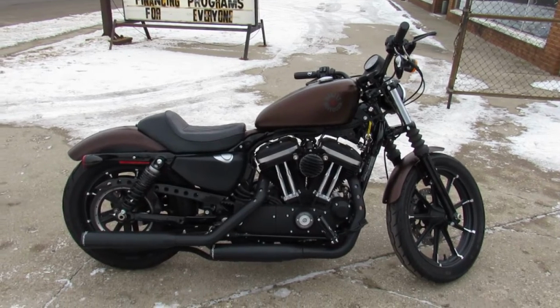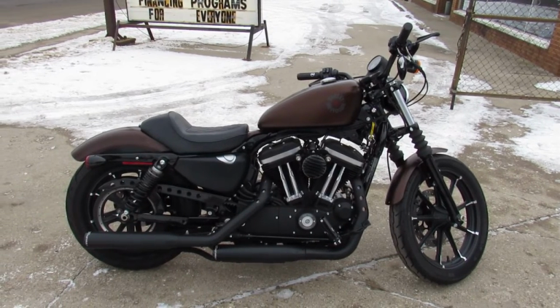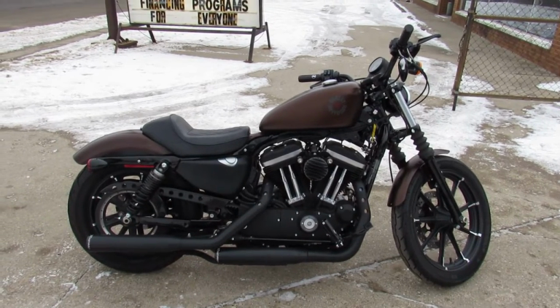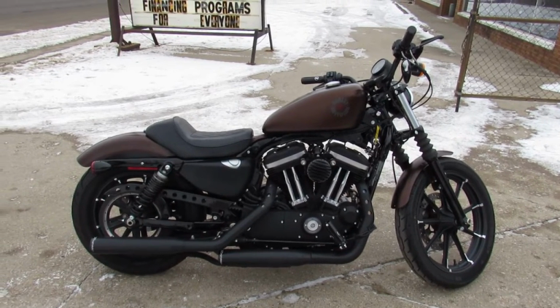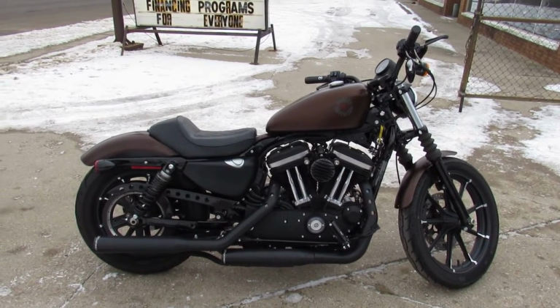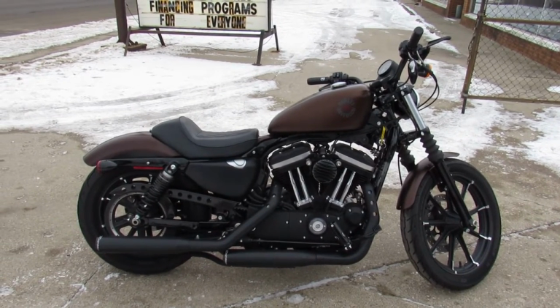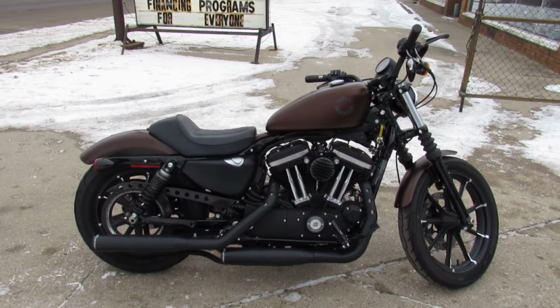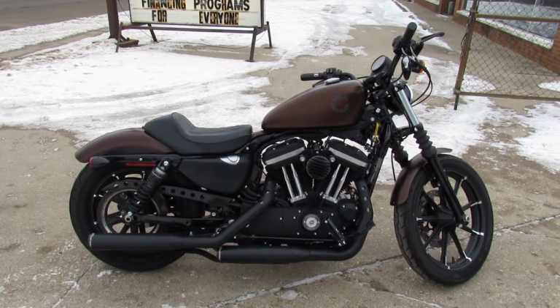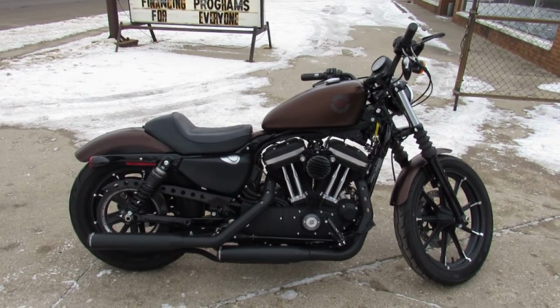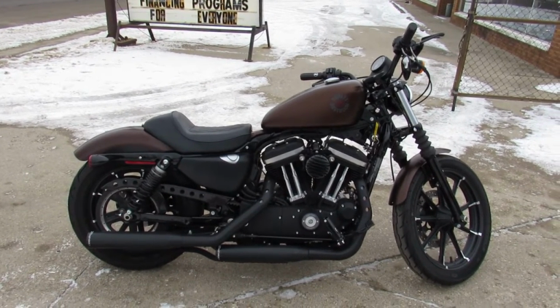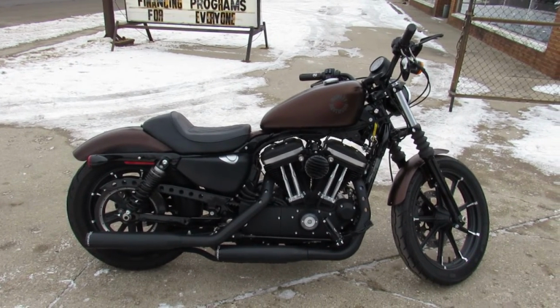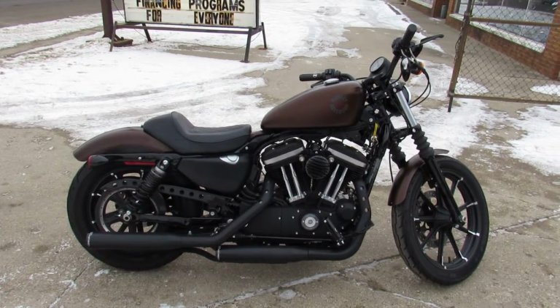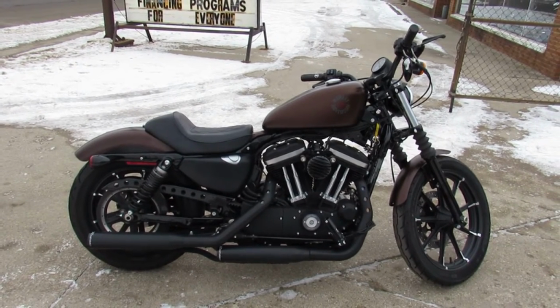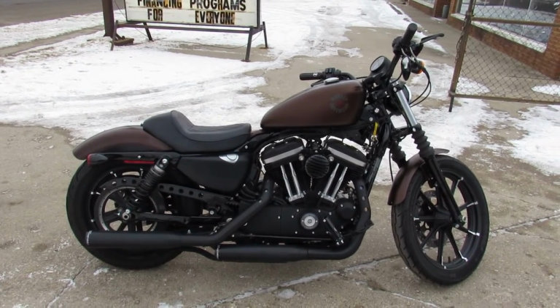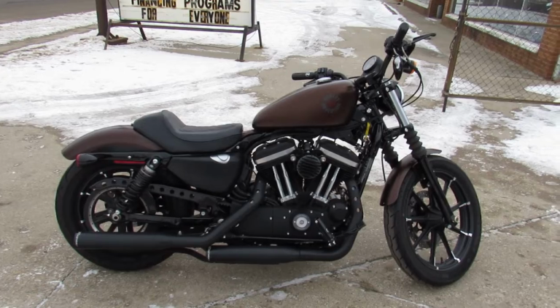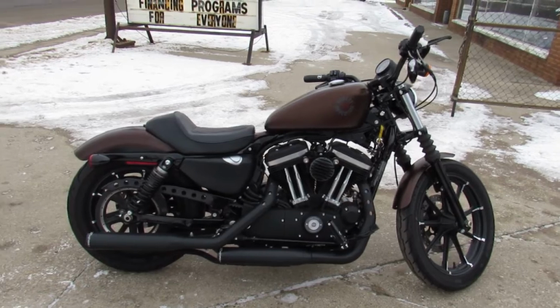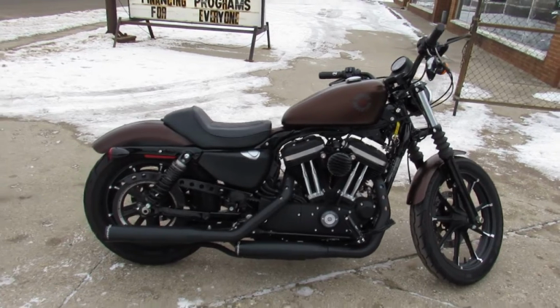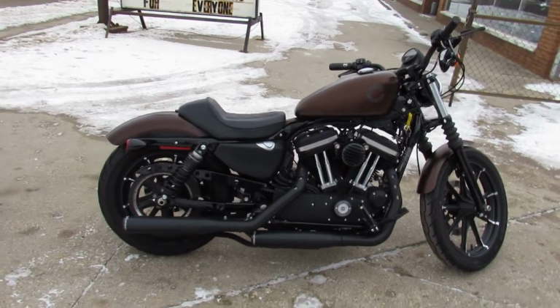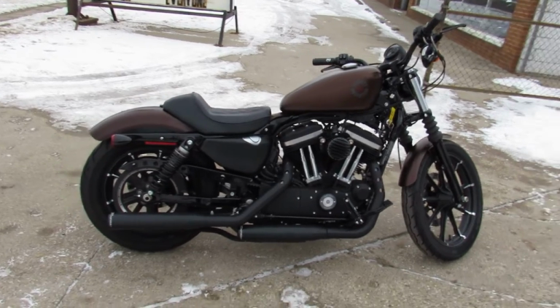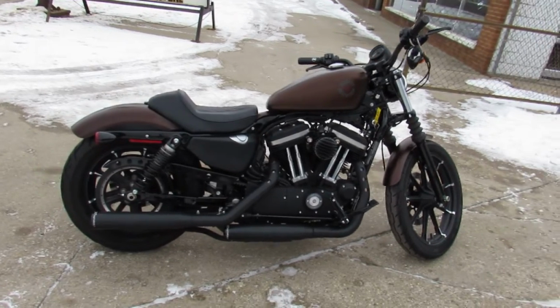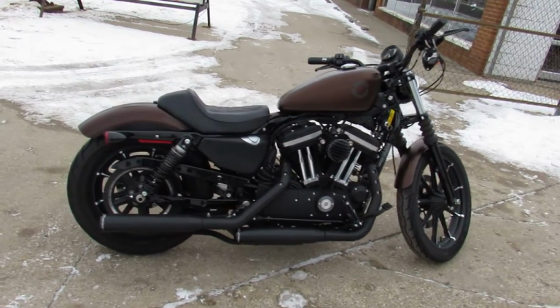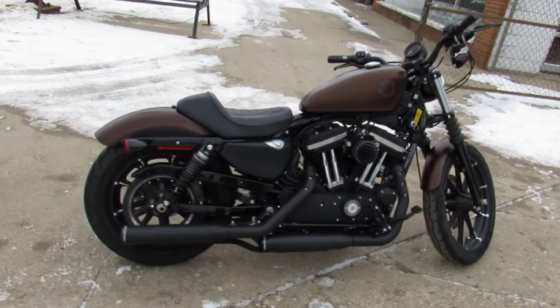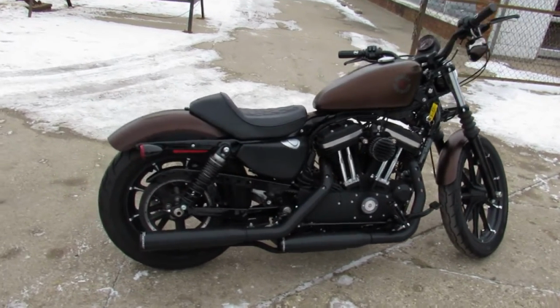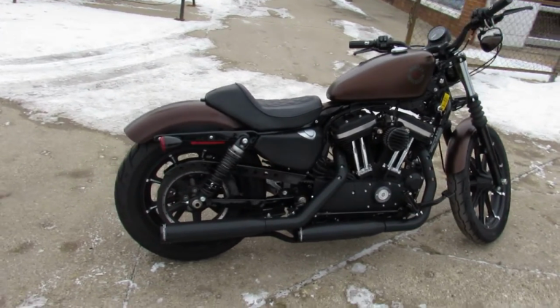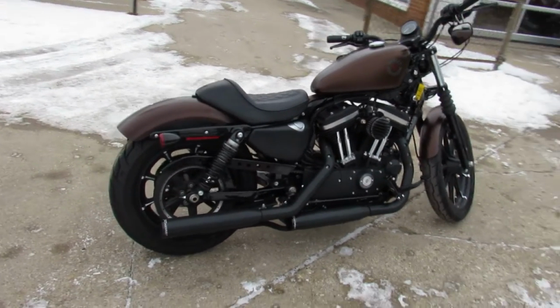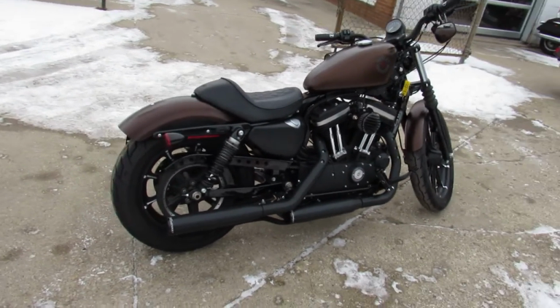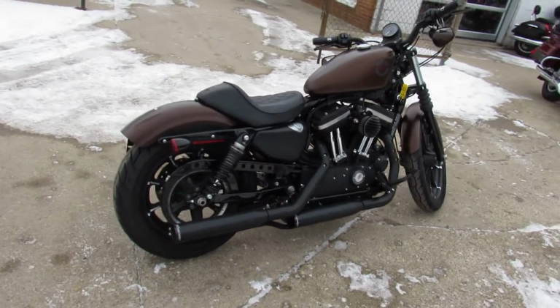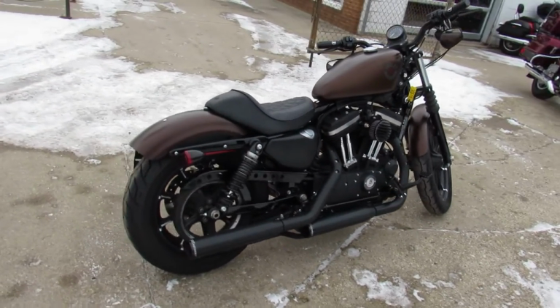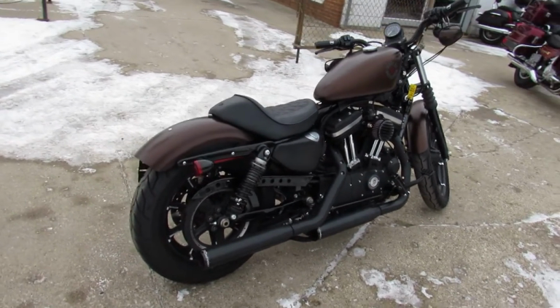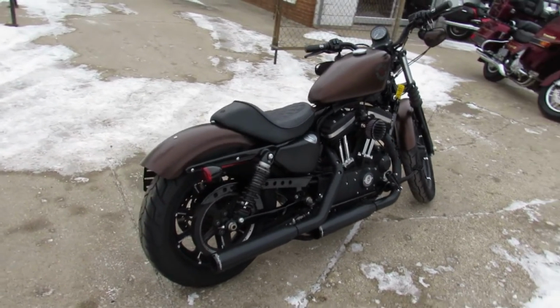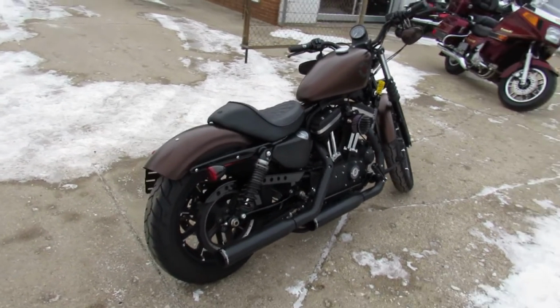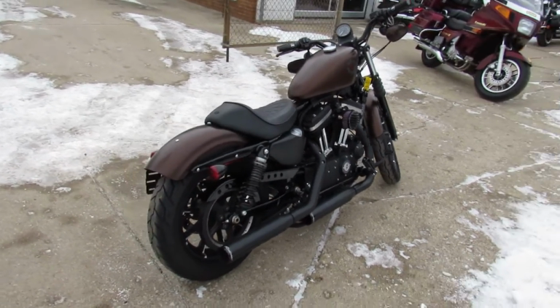Hey guys, it's used Harley-Davidson headquarters here at Approval Power Sports. We're doing some videos on our used sporties we just got in — we got a couple more truckloads to go, so keep an eye on our website, YouTube channel, and Facebook page.